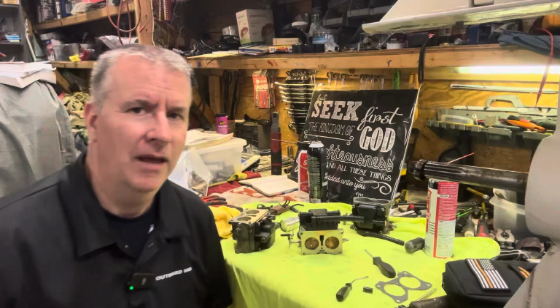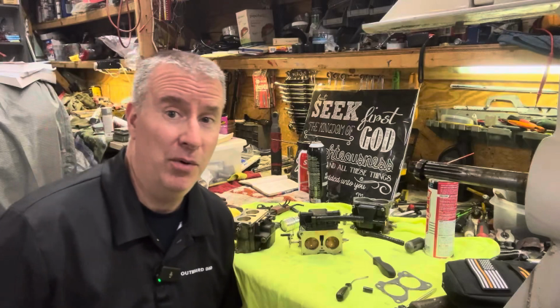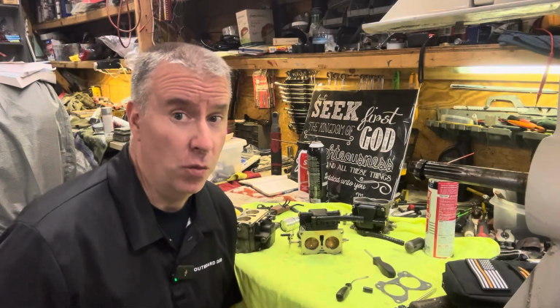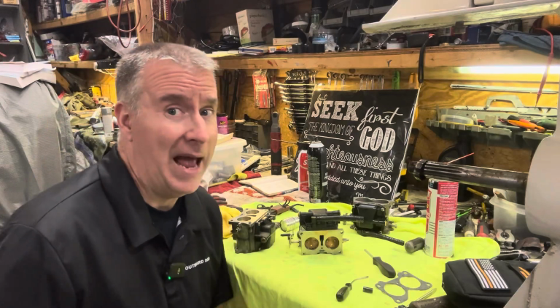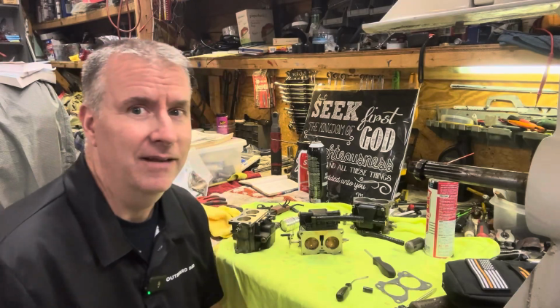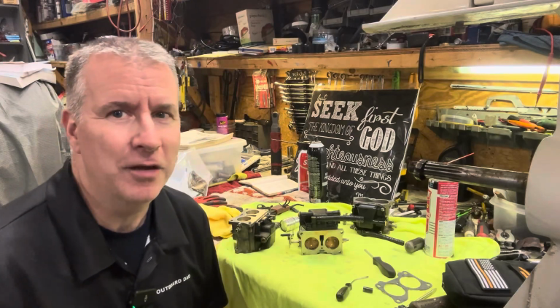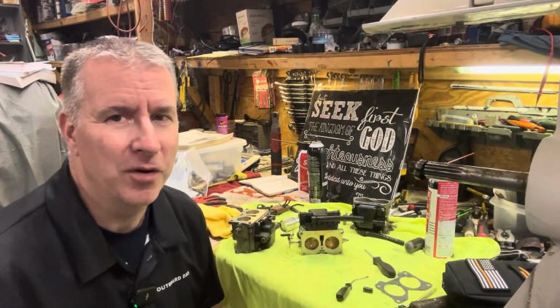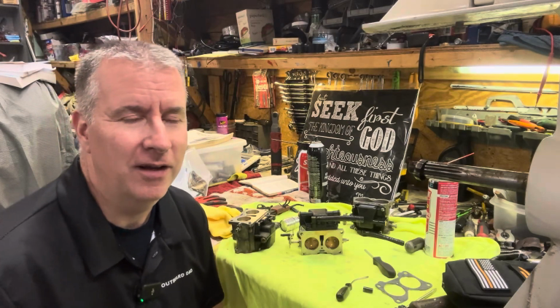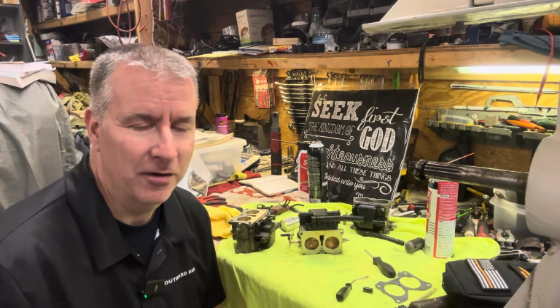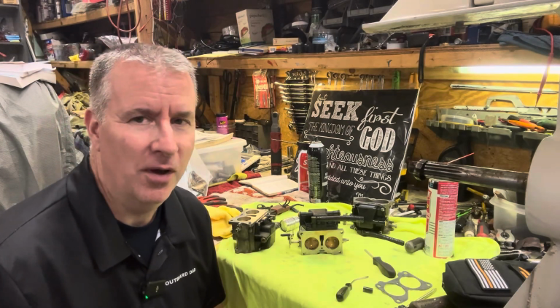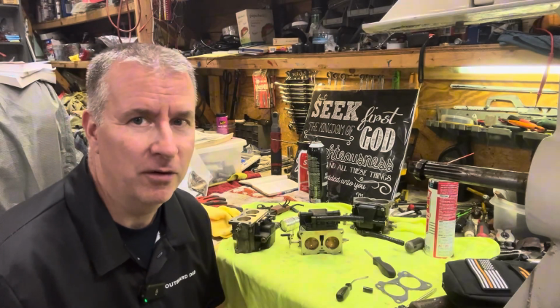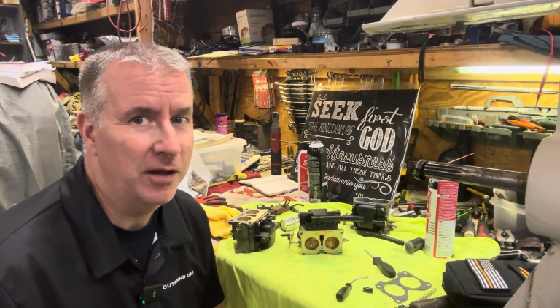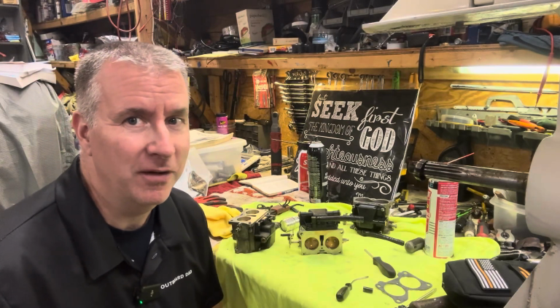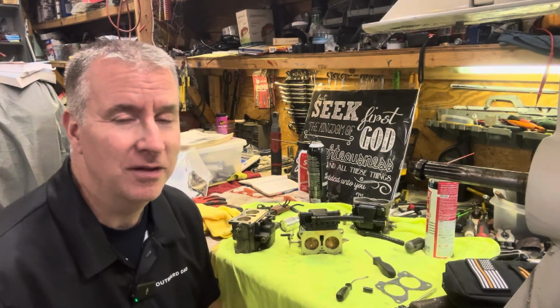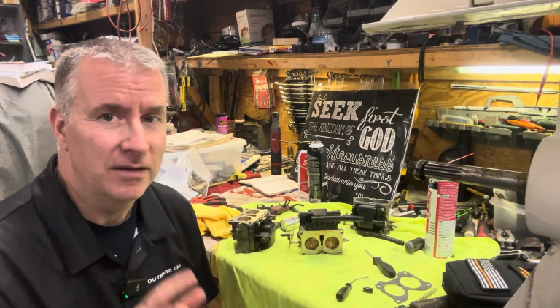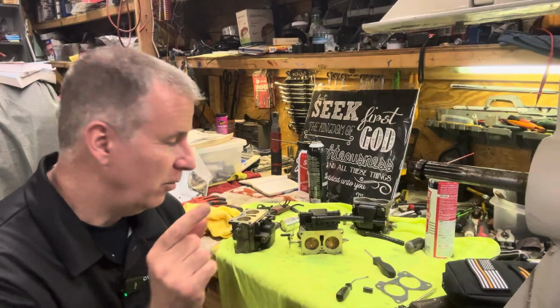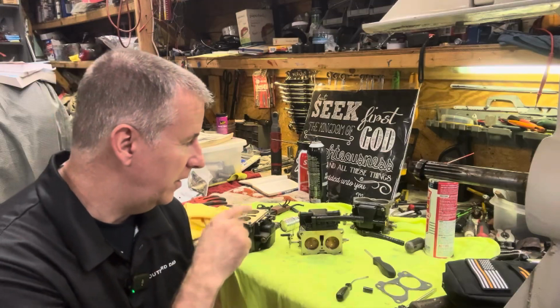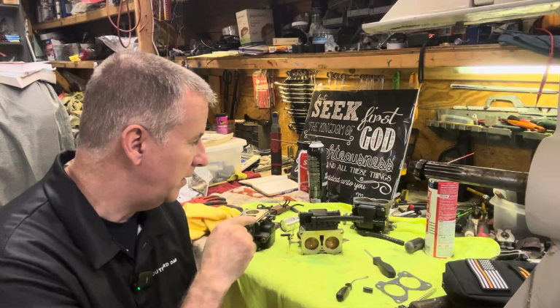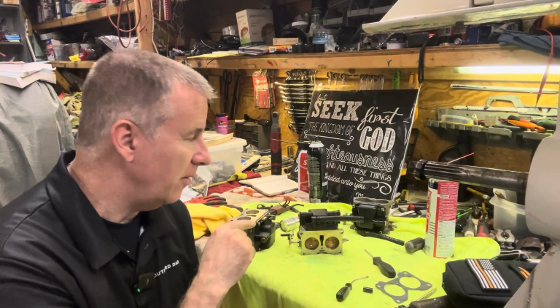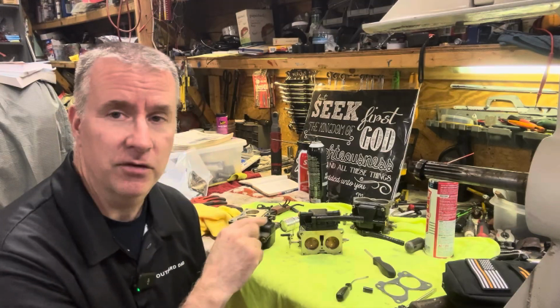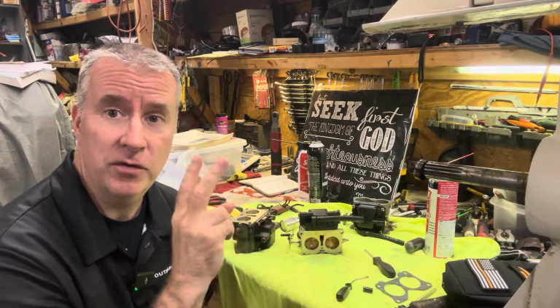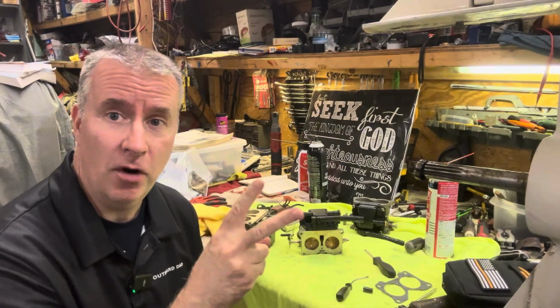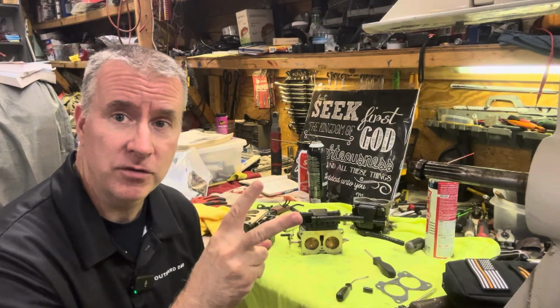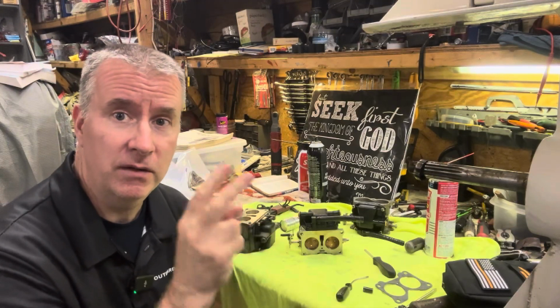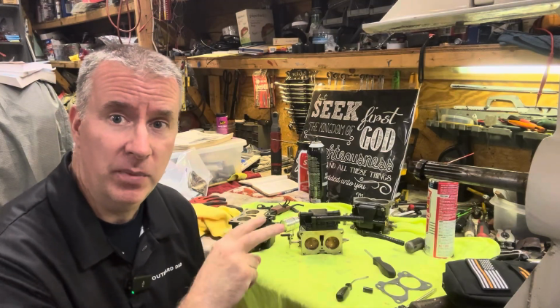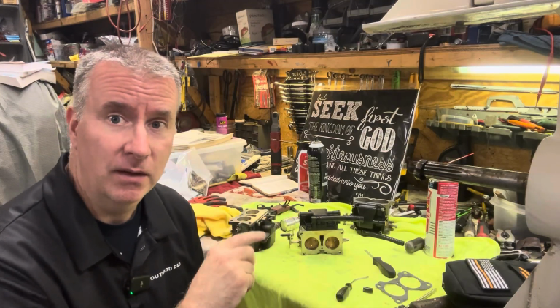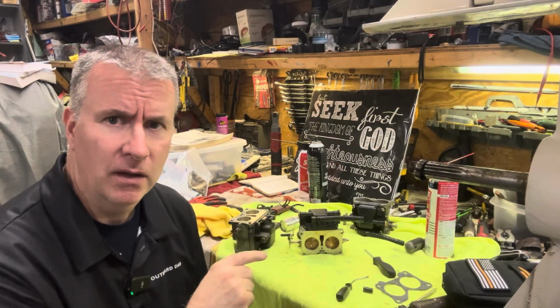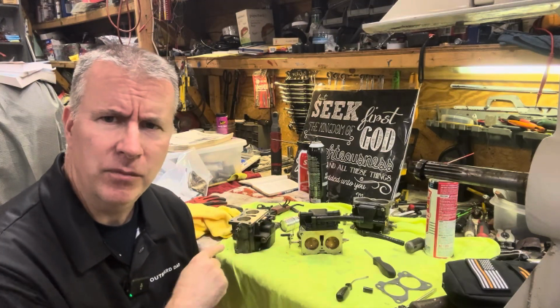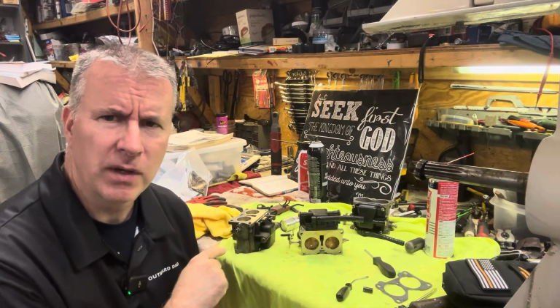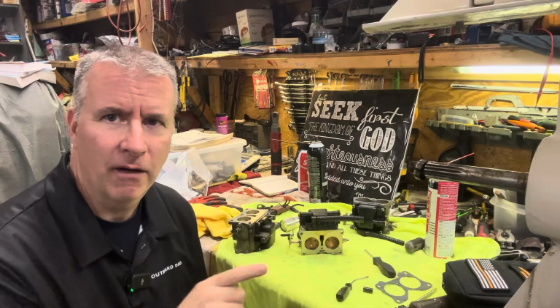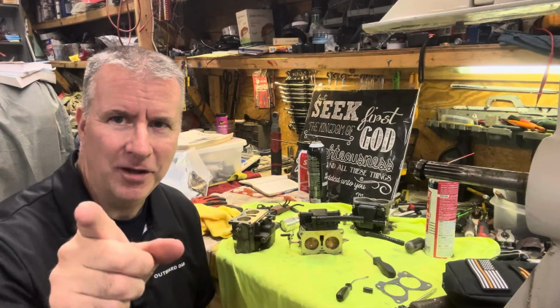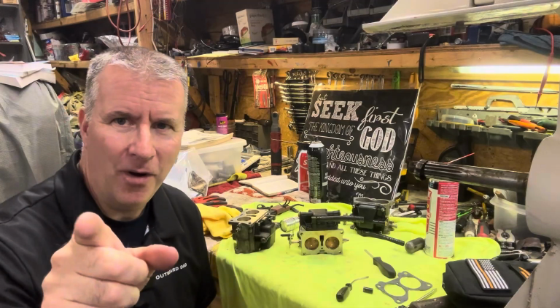Hey boaters, we're back. Keith at Outboard Dad here to help you have a better boating experience. Today we're going to finish up these carburetors. Remember the two carburetors we rebuilt? How come there's three here? I'm going to tell you why.